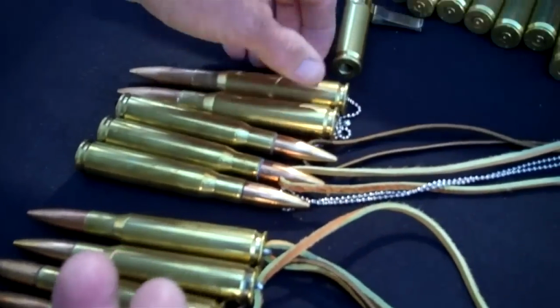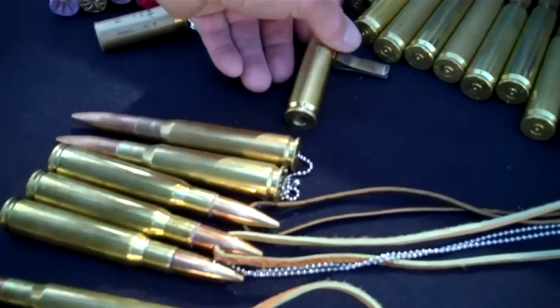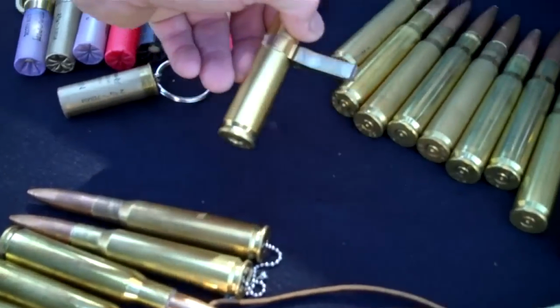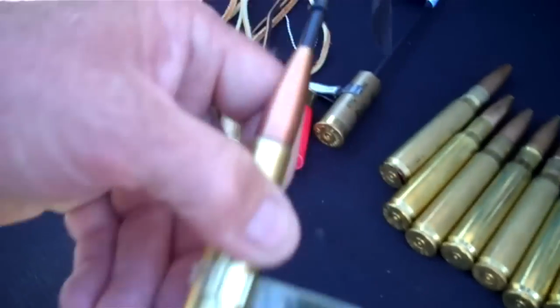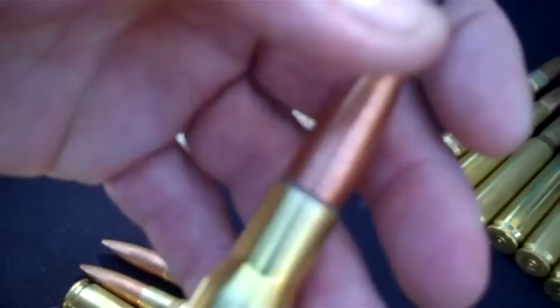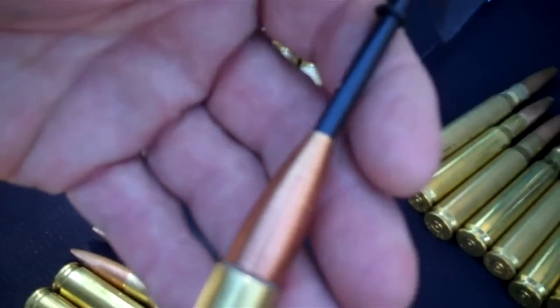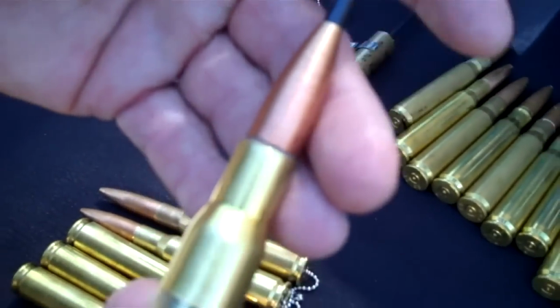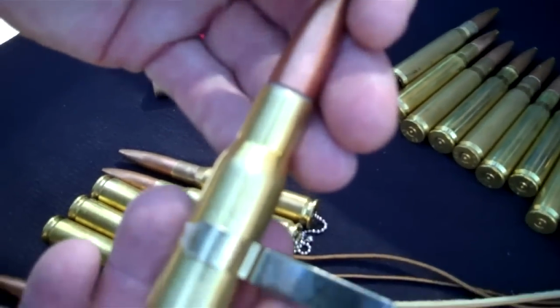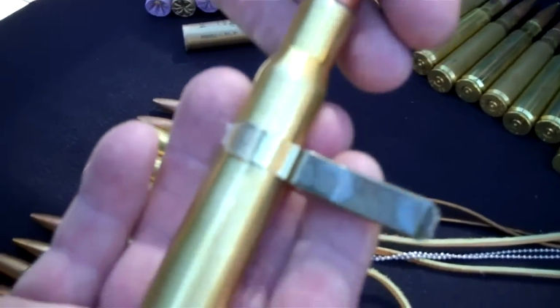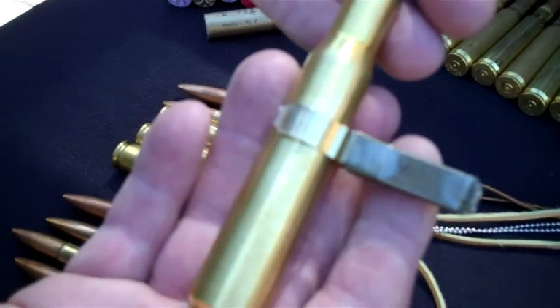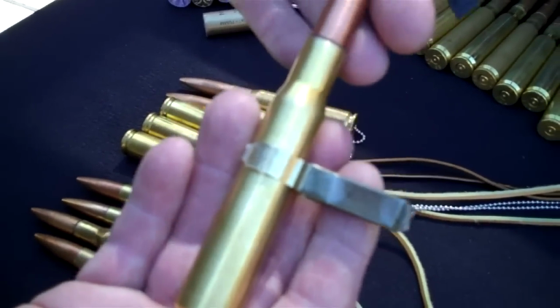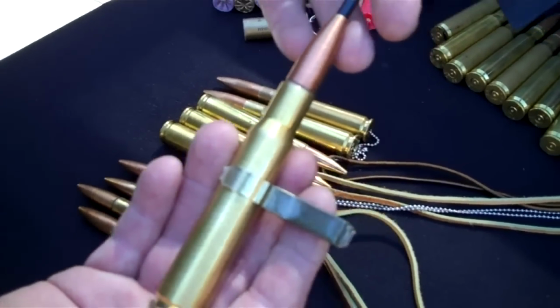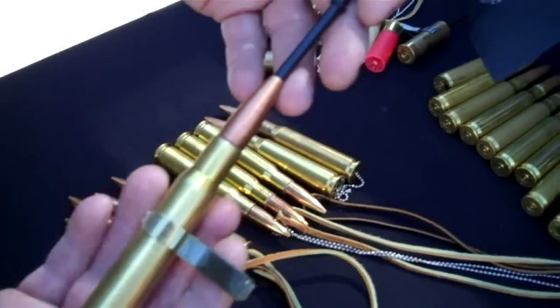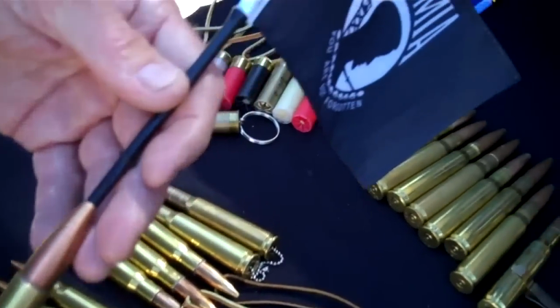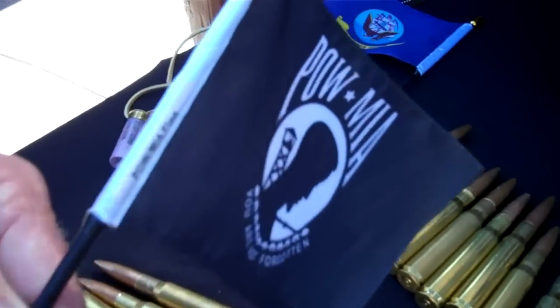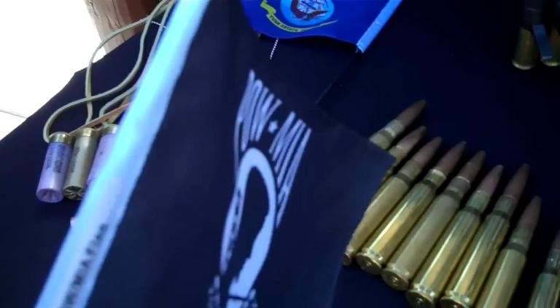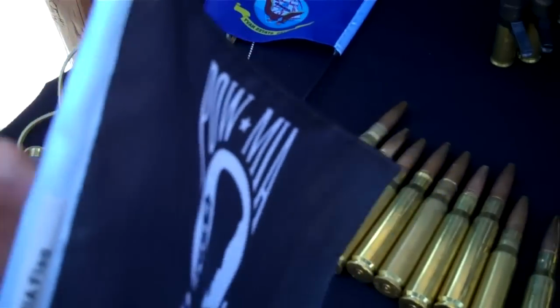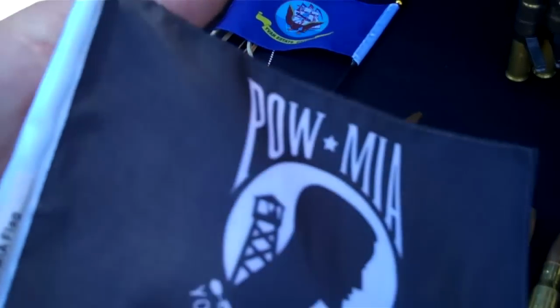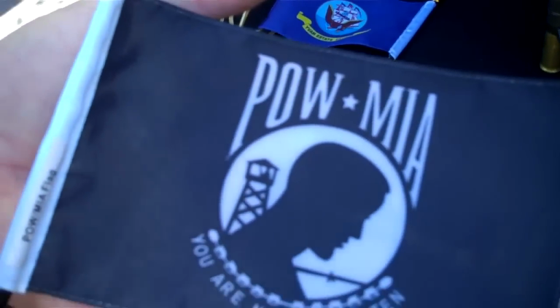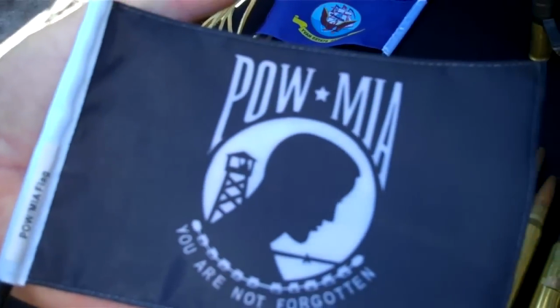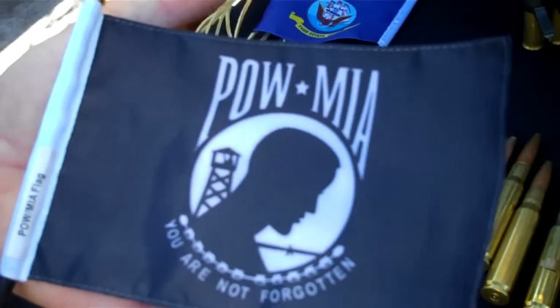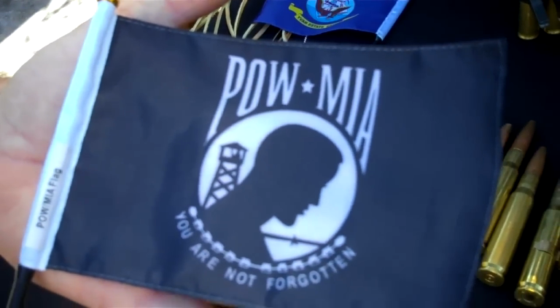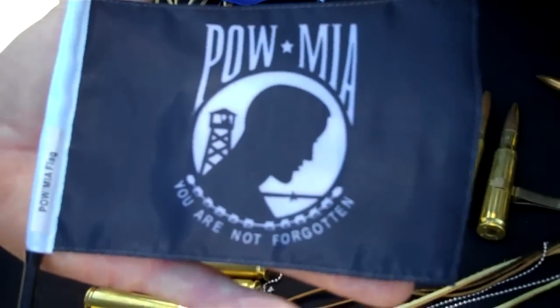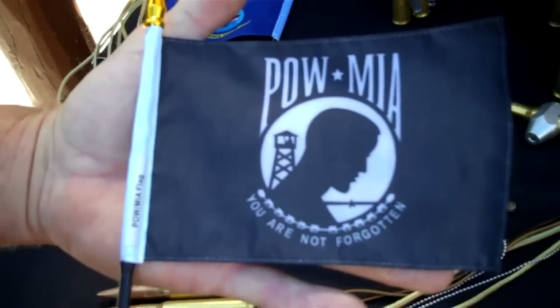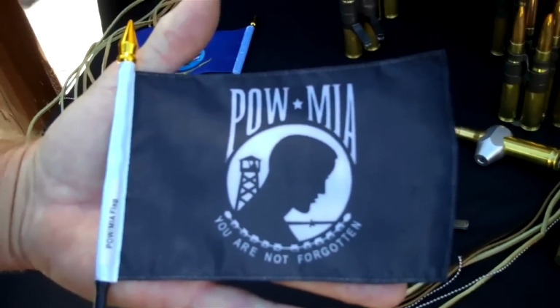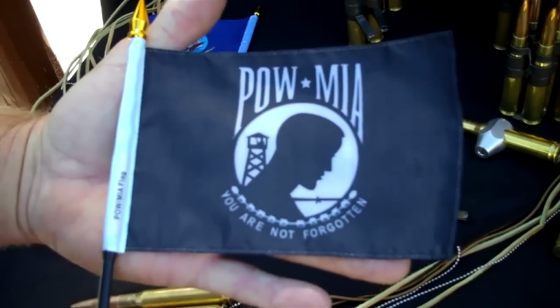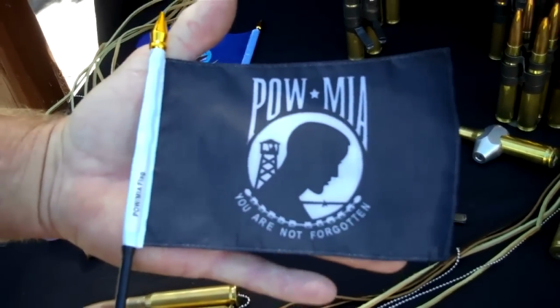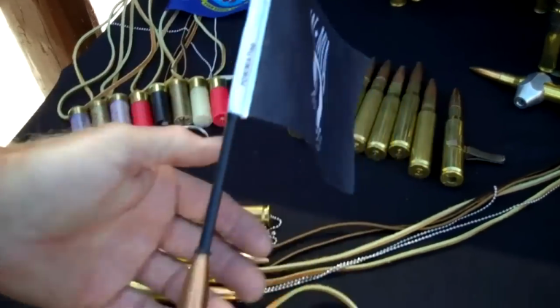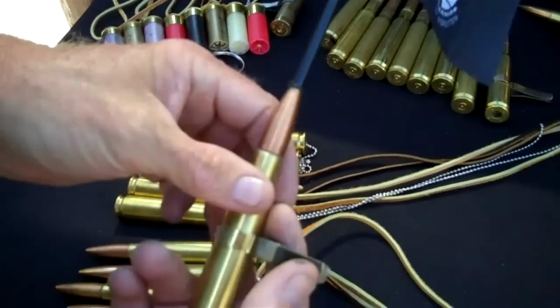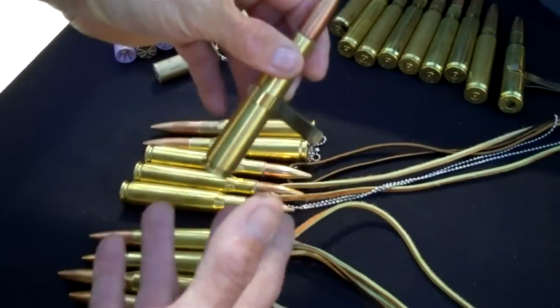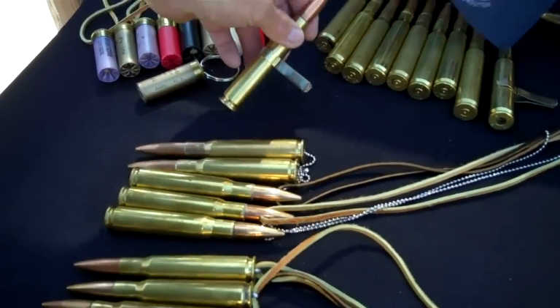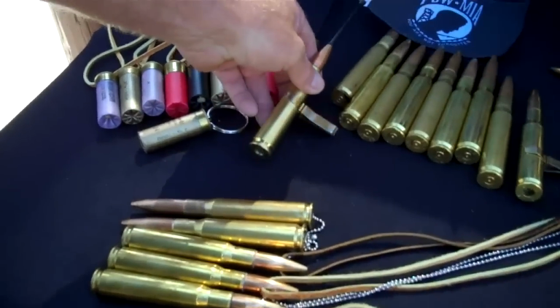Next we have the 50 cal BMG flag holder for your car. All totally adjustable flag. Comes in state flag, military flag, United States flag, and also Confederate flags.